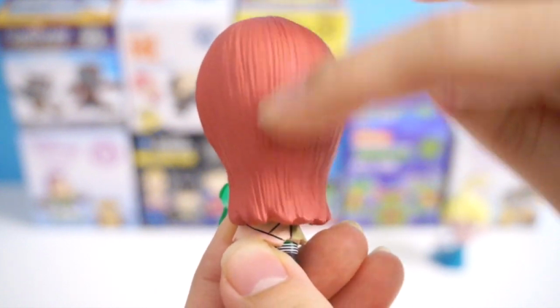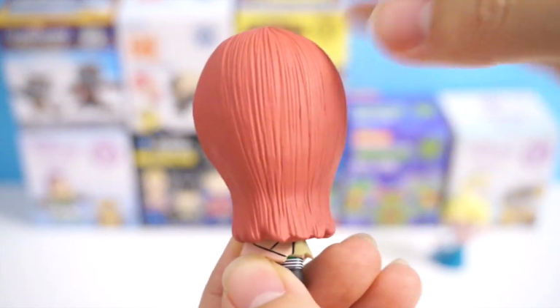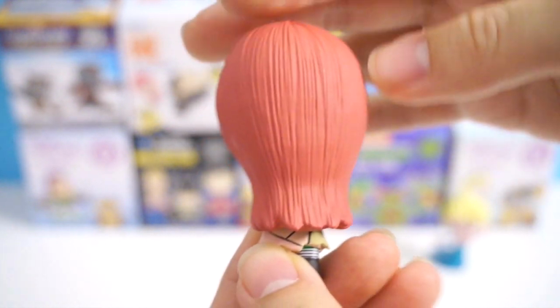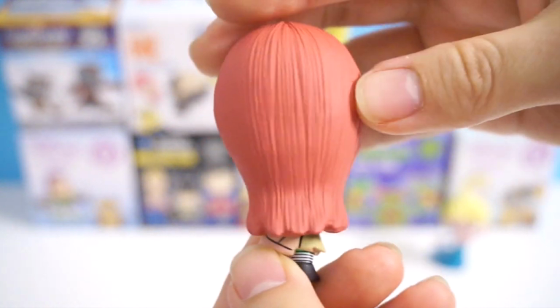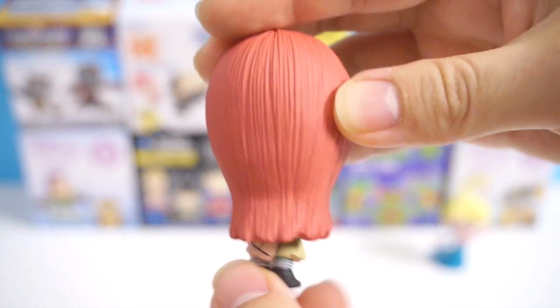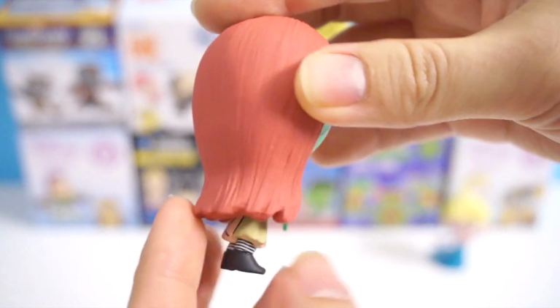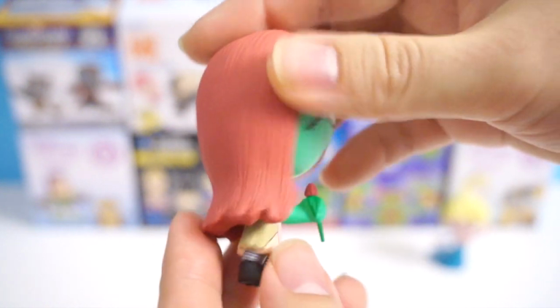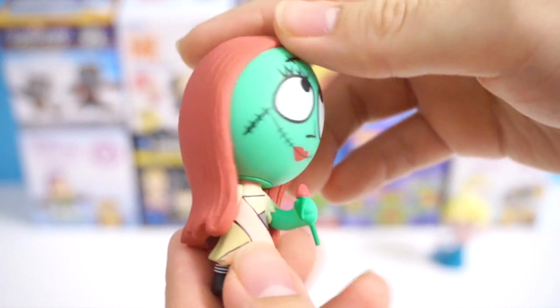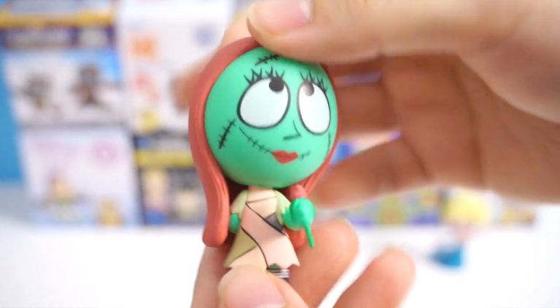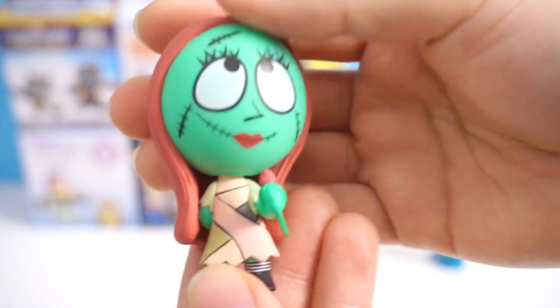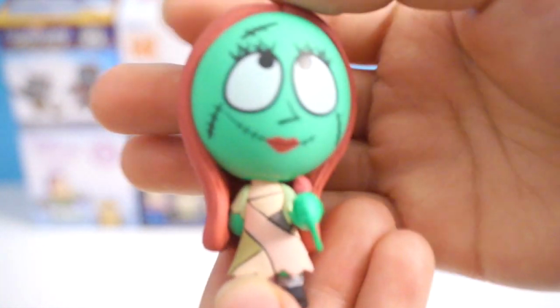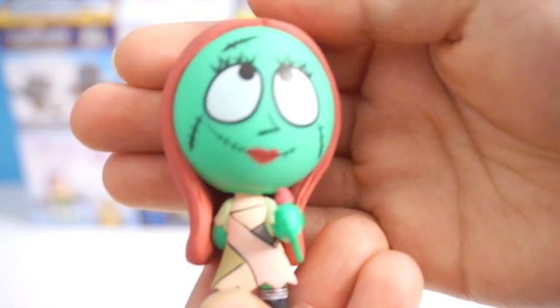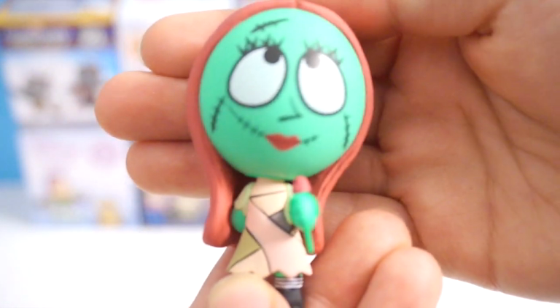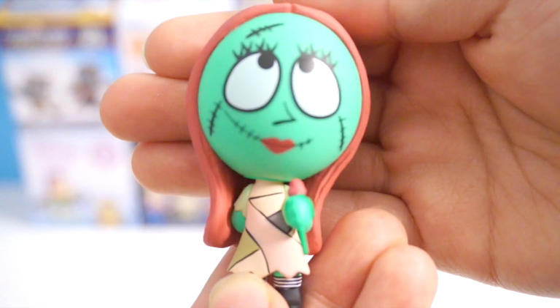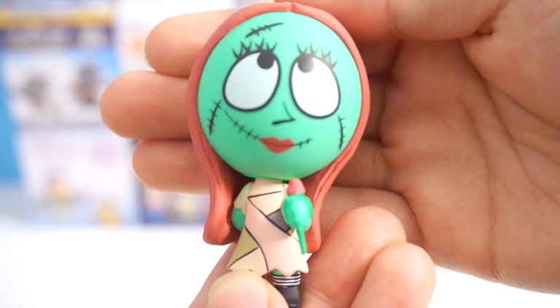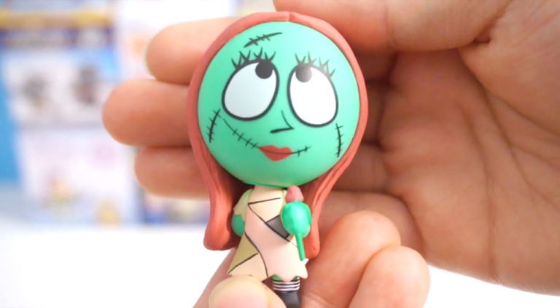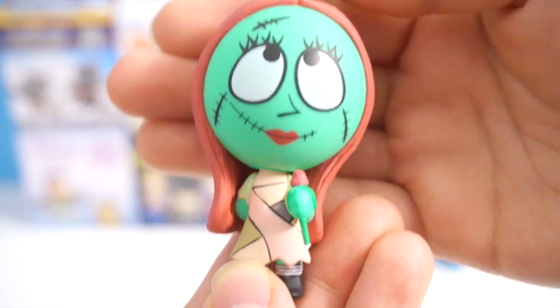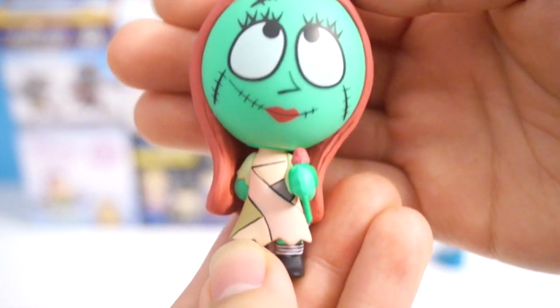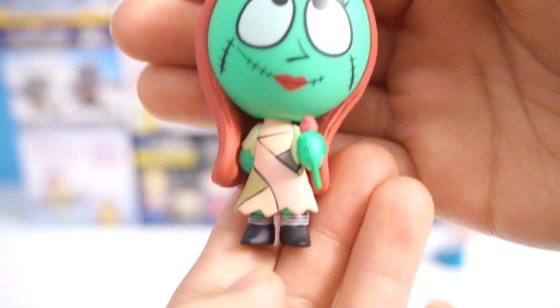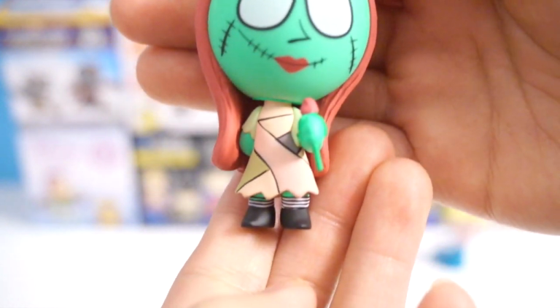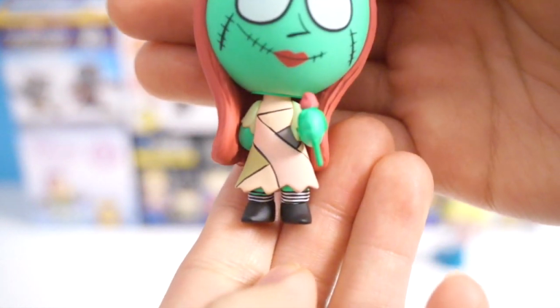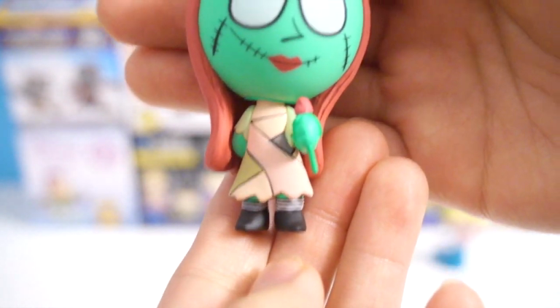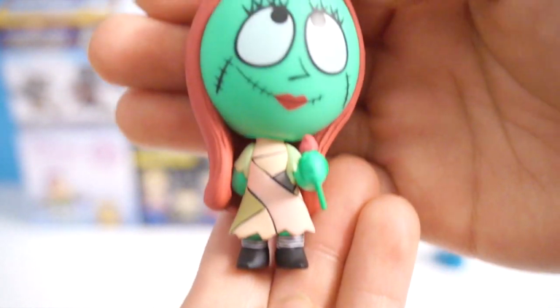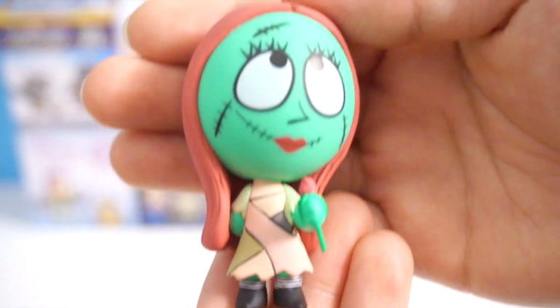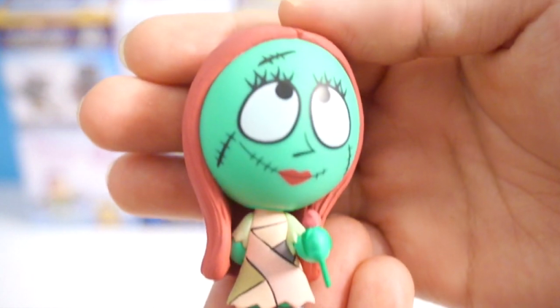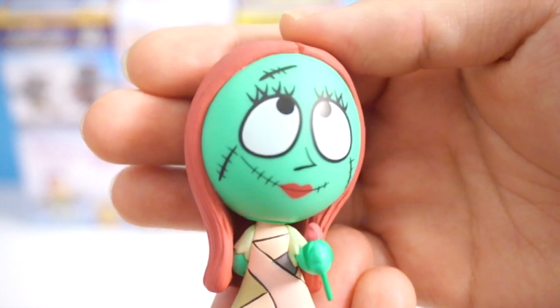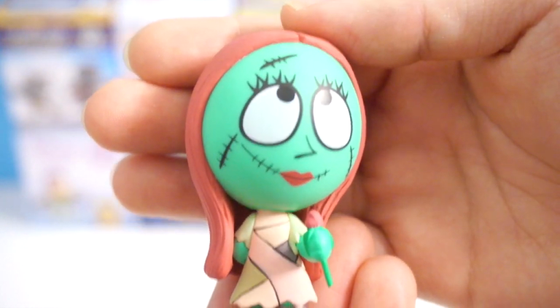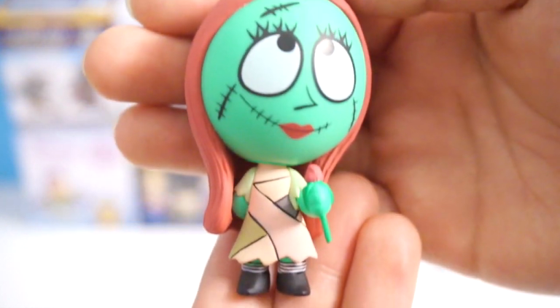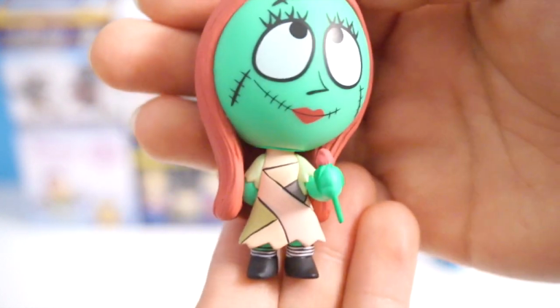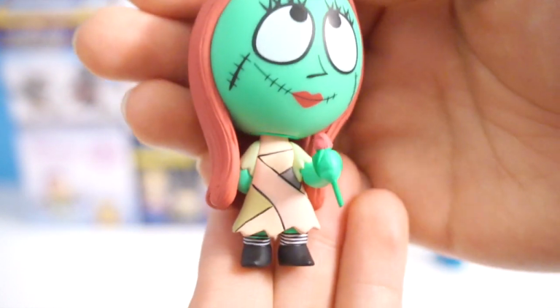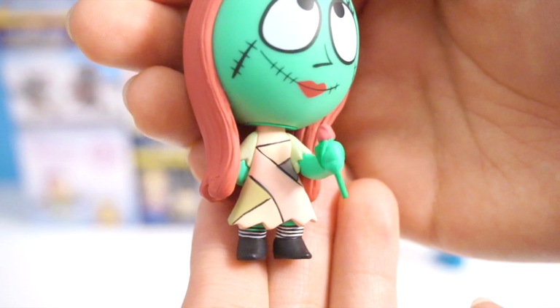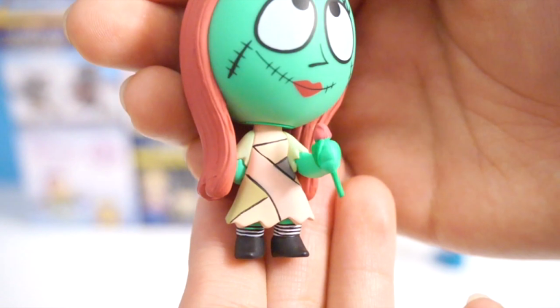The details on her hair are pretty nice too. Here's a closer look at her. The paint job is really, really well done and she's holding a rose!